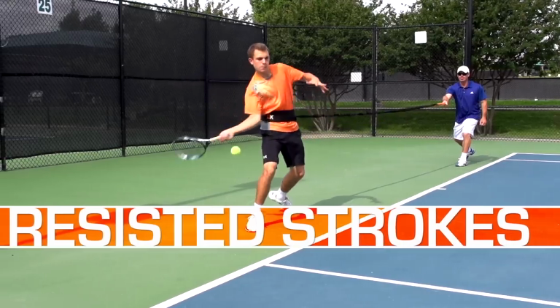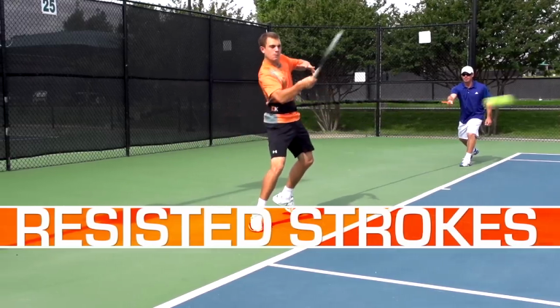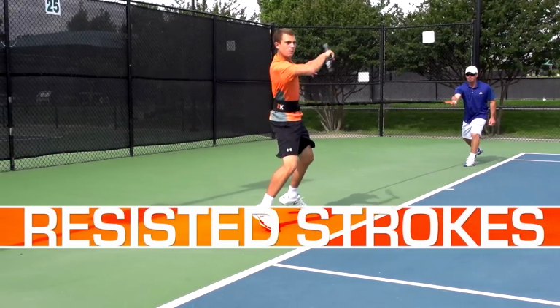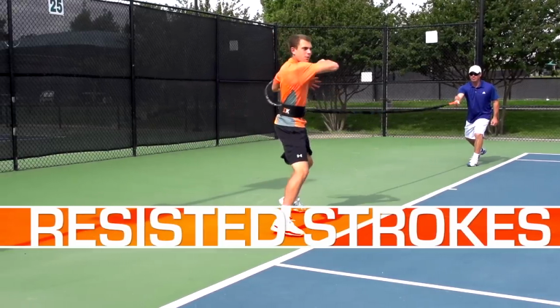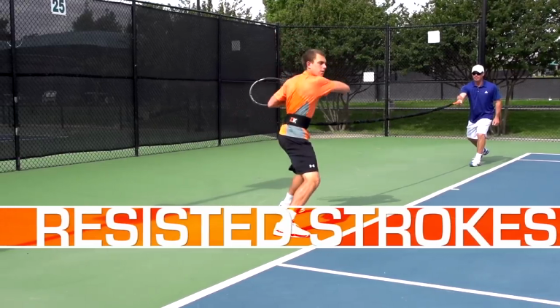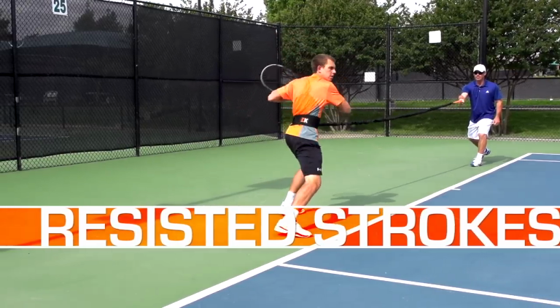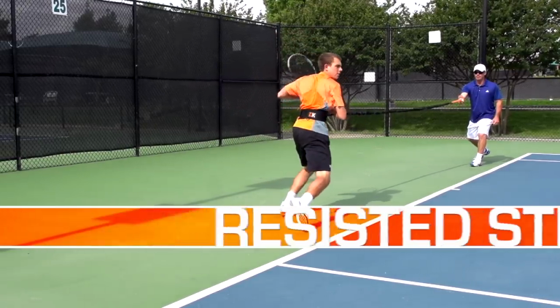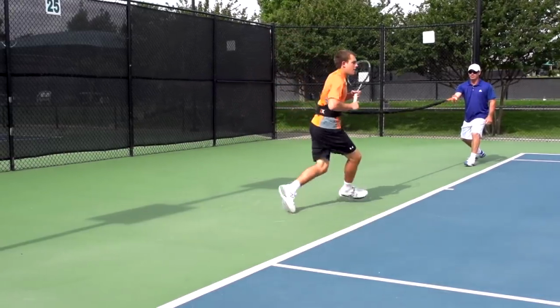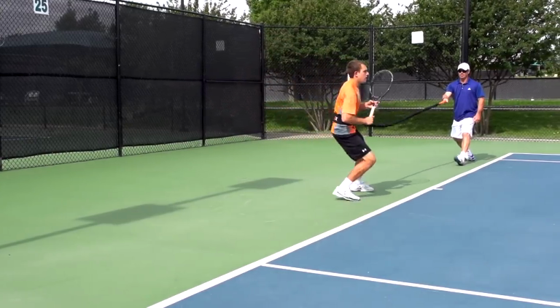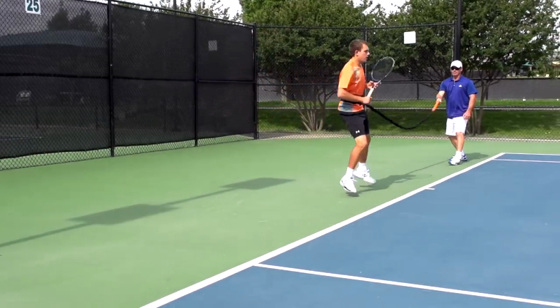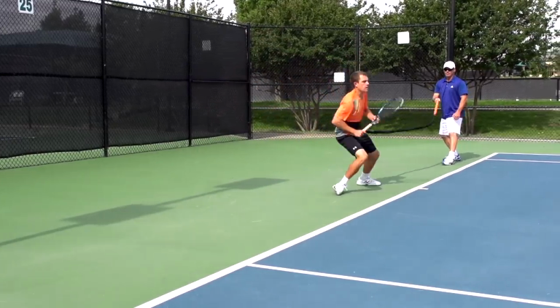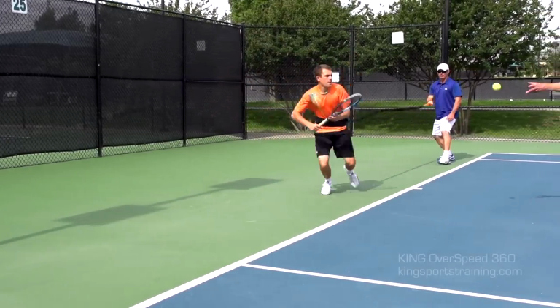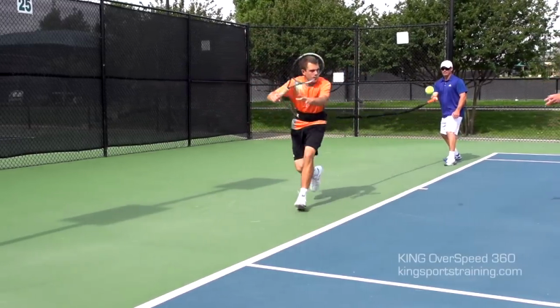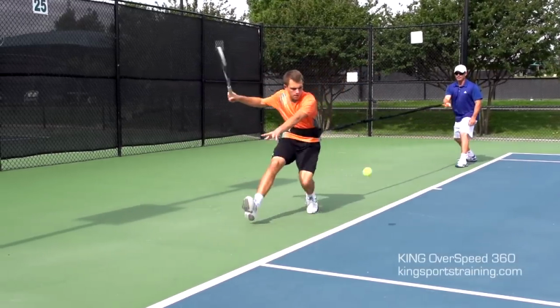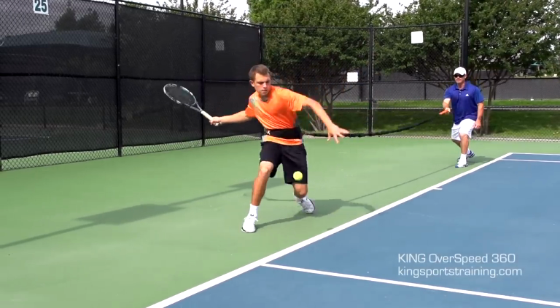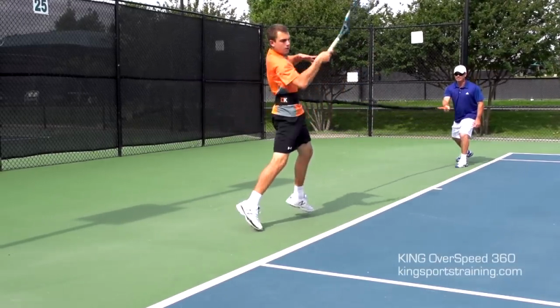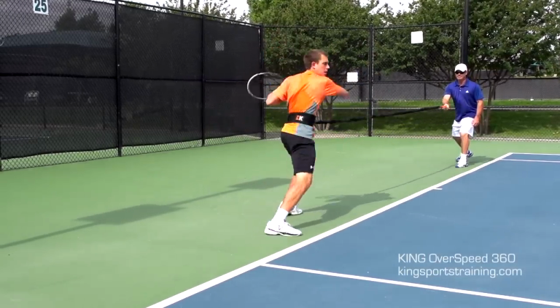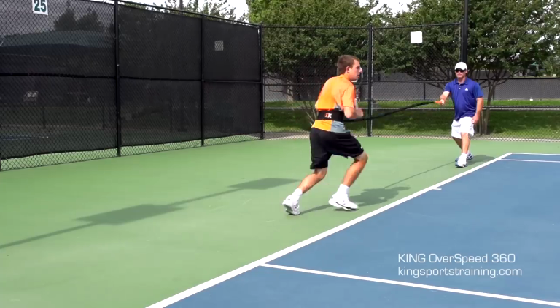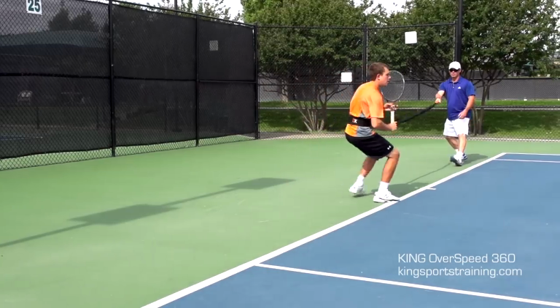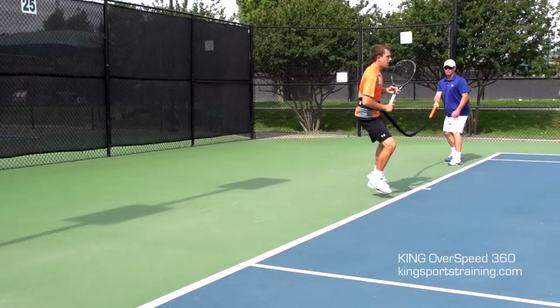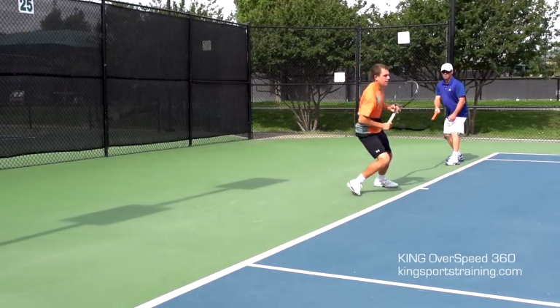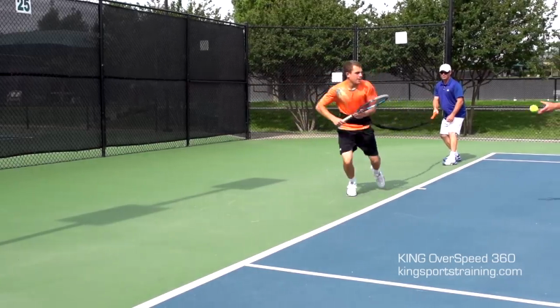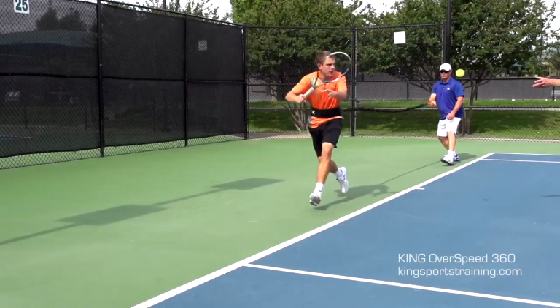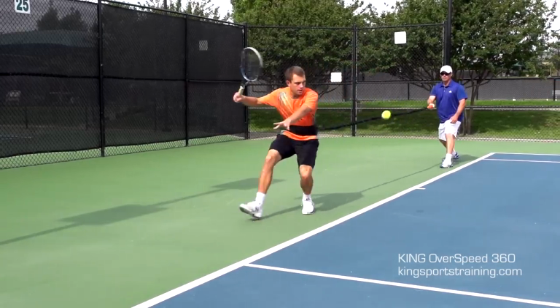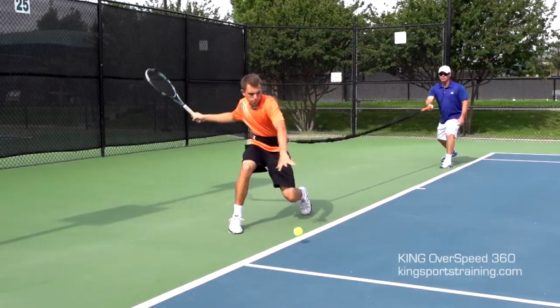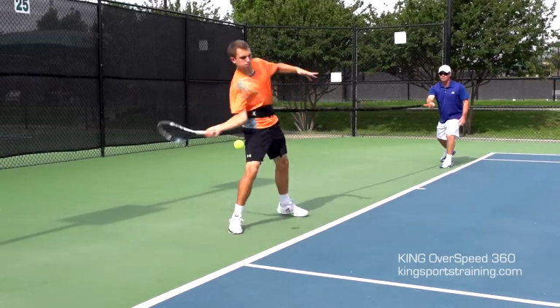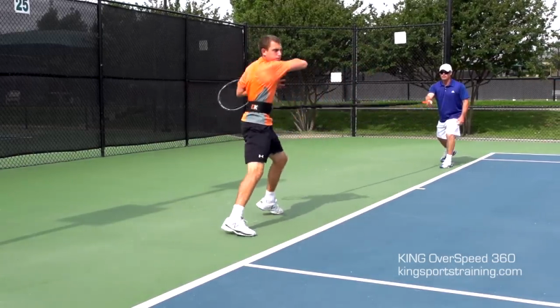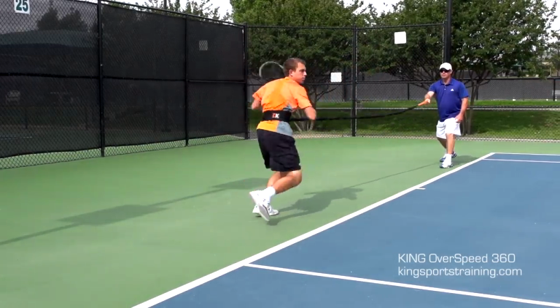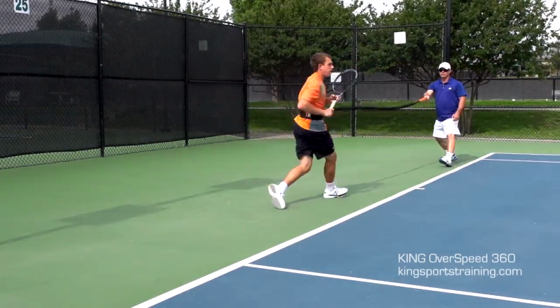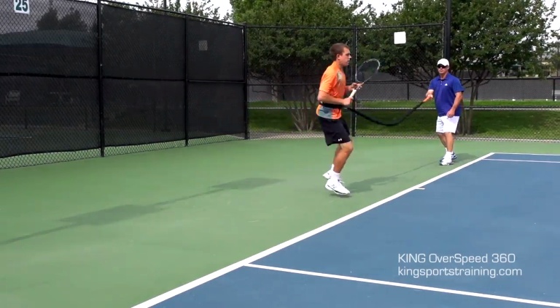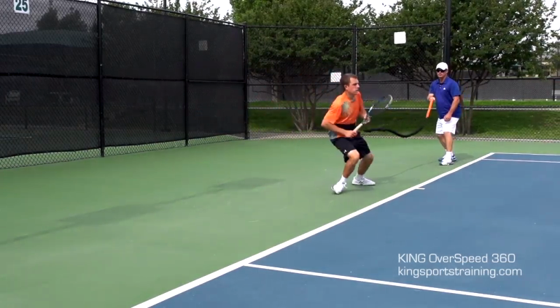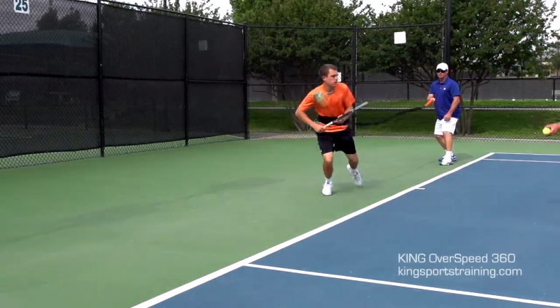With one coach or partner holding the King Overspeed Cable and another feeding balls, do eight reps starting from the middle of the court and hit a forehand or backhand by the singles line. This is a great way to increase leg strength and power.